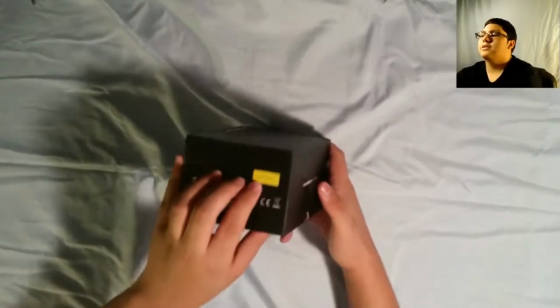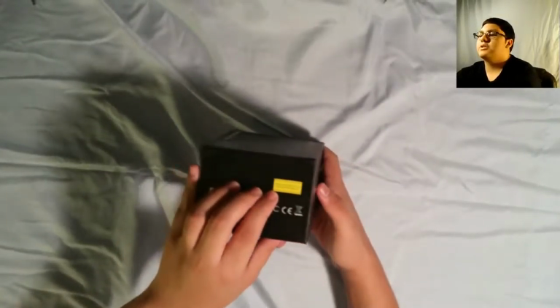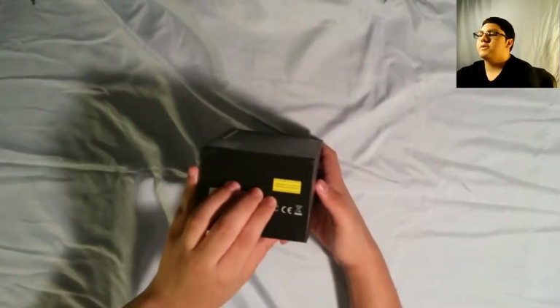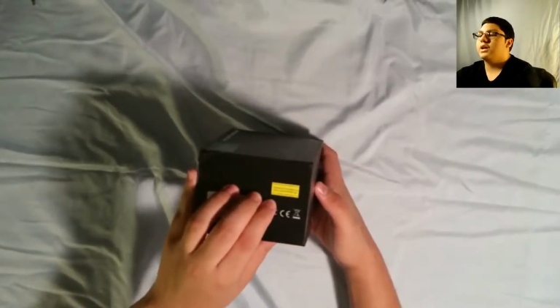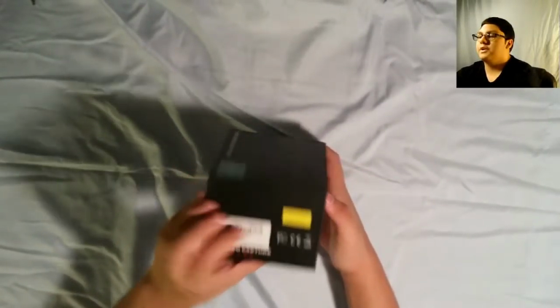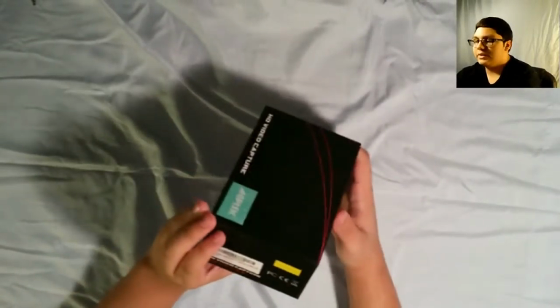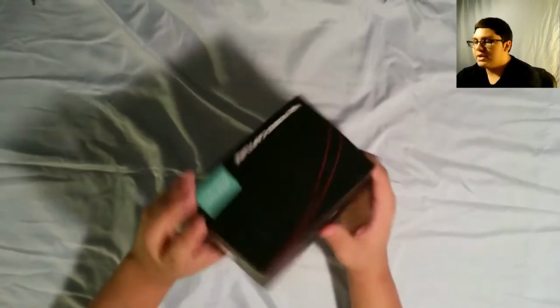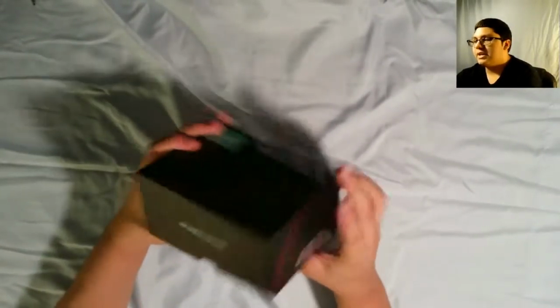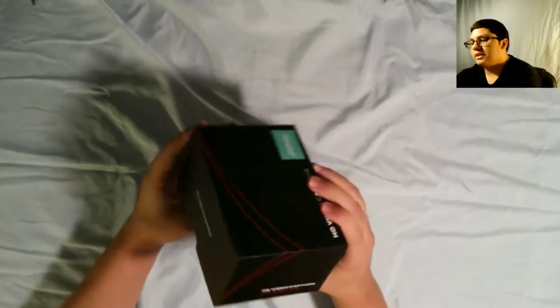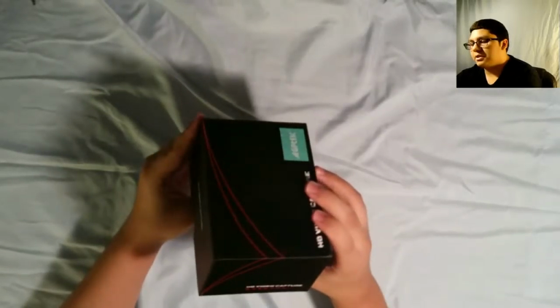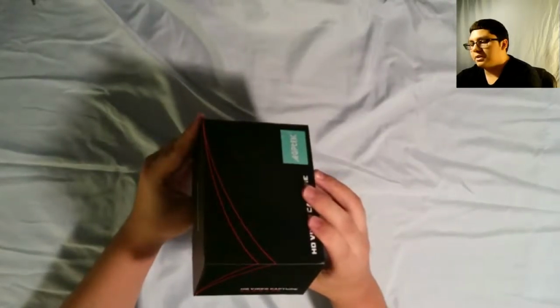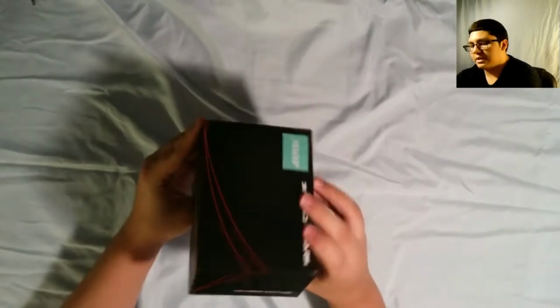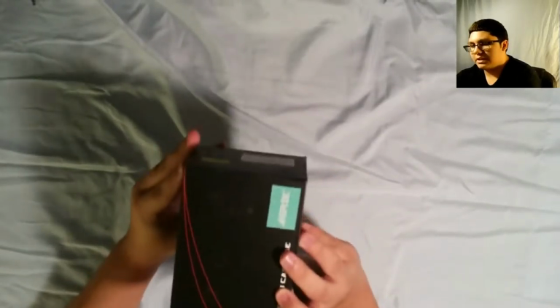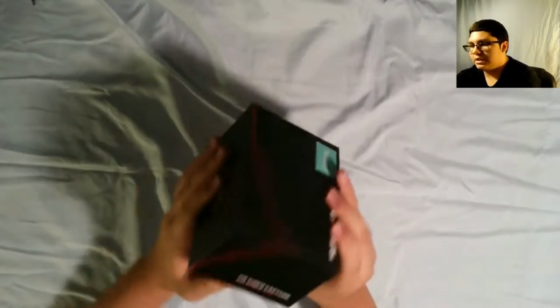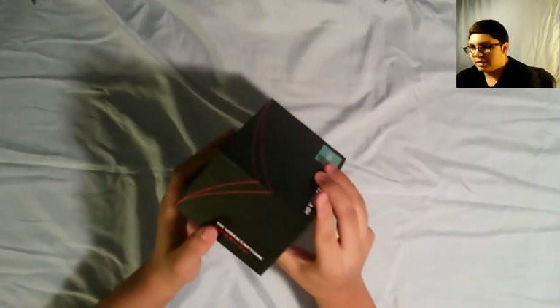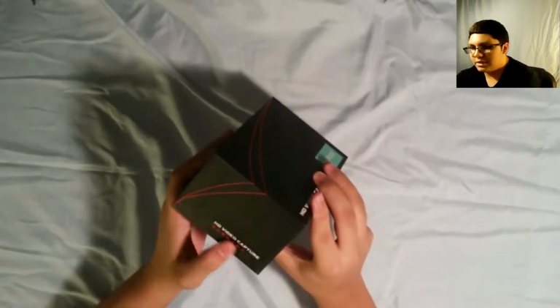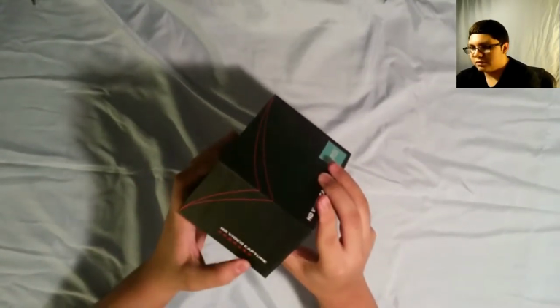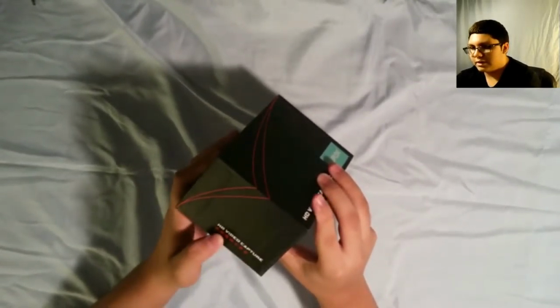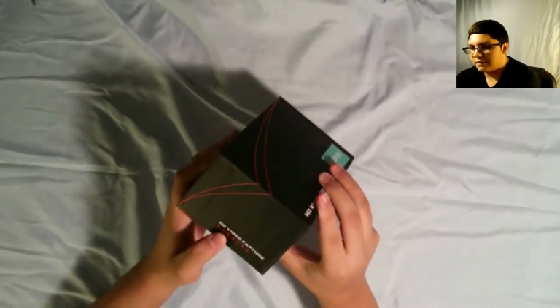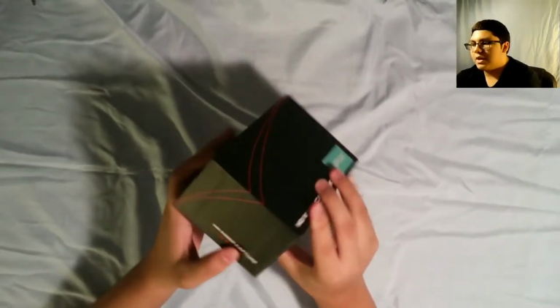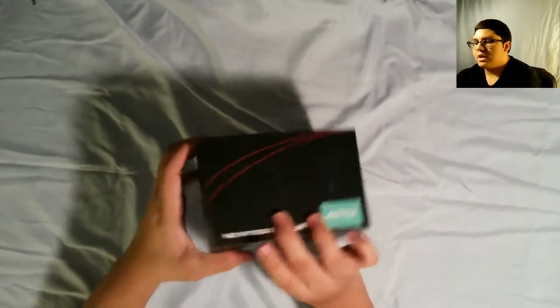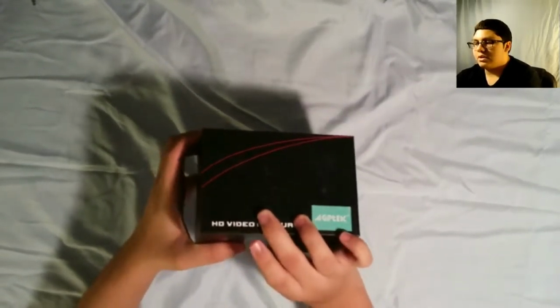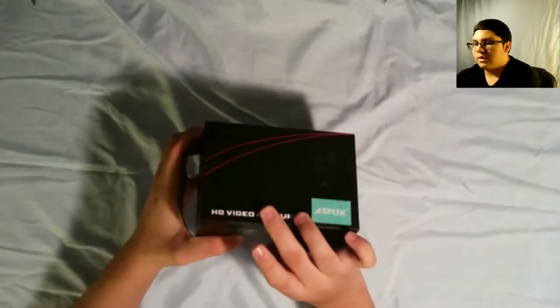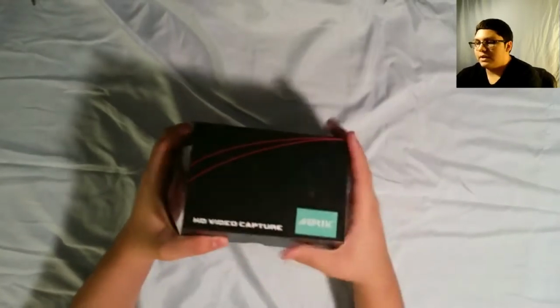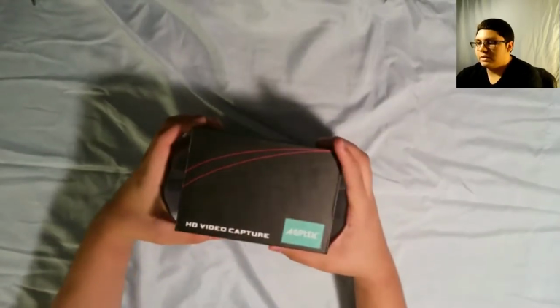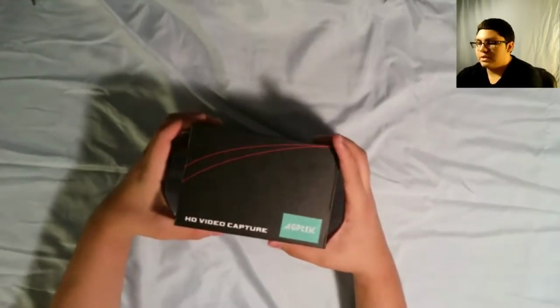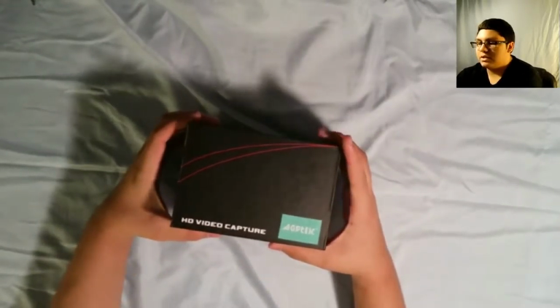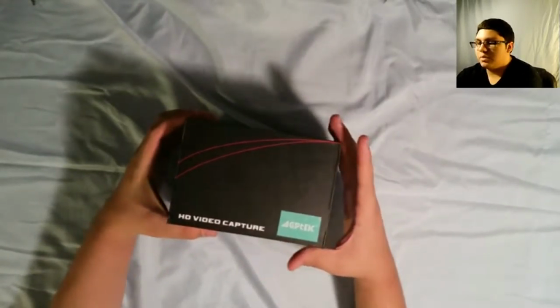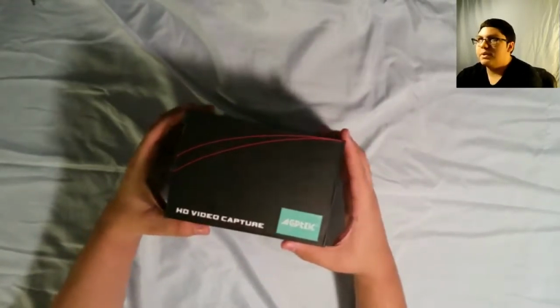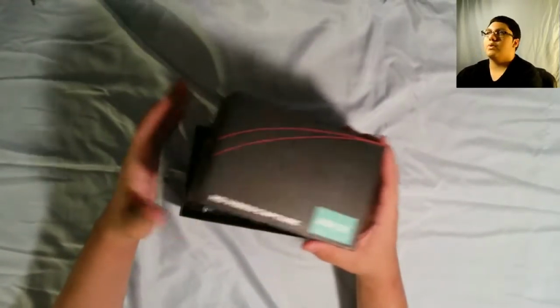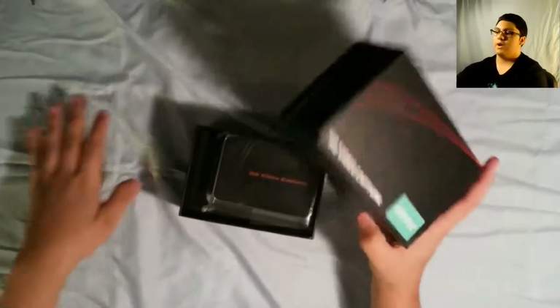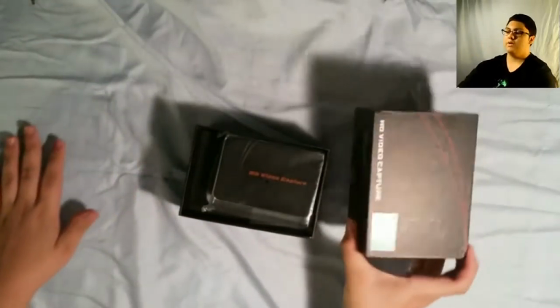I like how it says 'please do not record copyrighted material.' It's pretty good. And there's a bunch of Chinese writing. Alright, it just does these basic things, so let's just open this bad boy up right here.